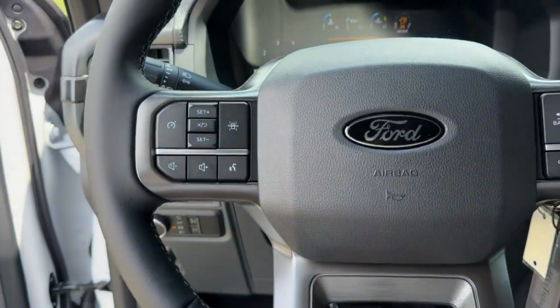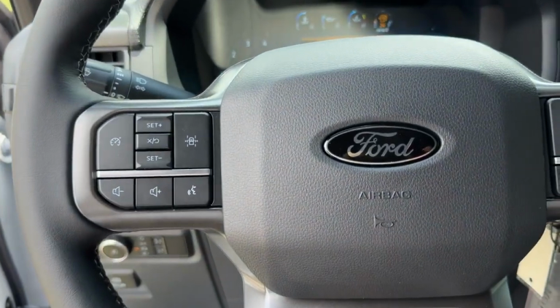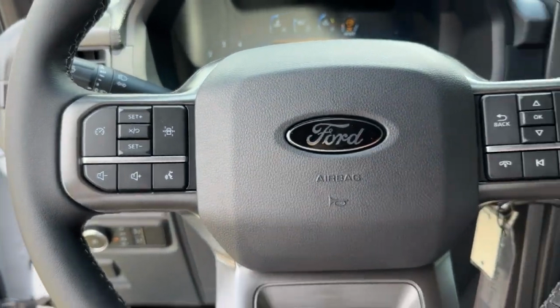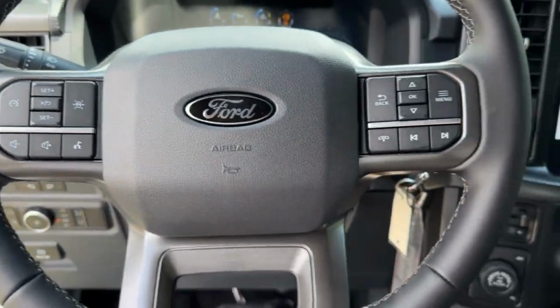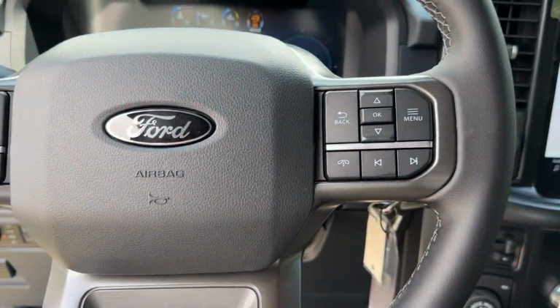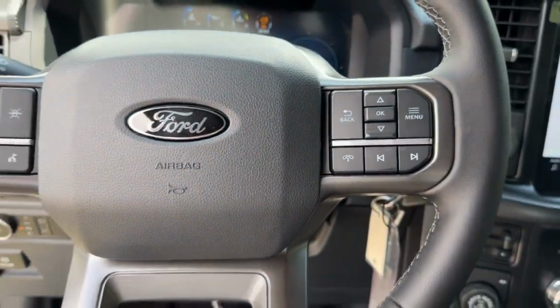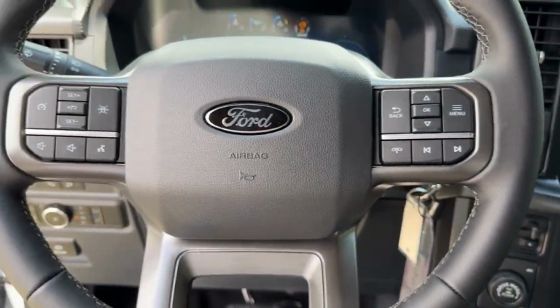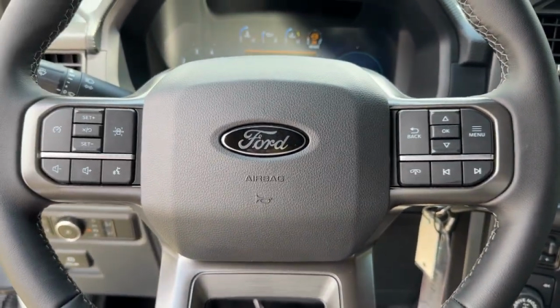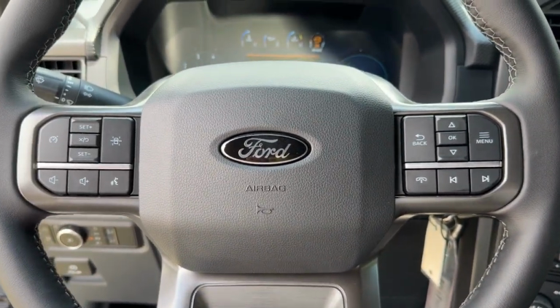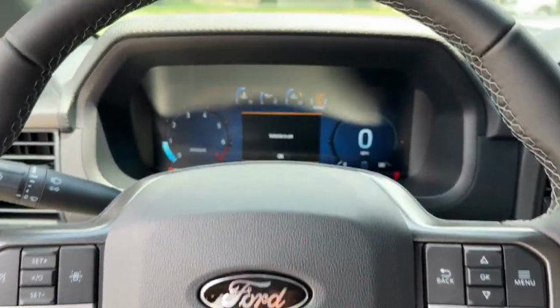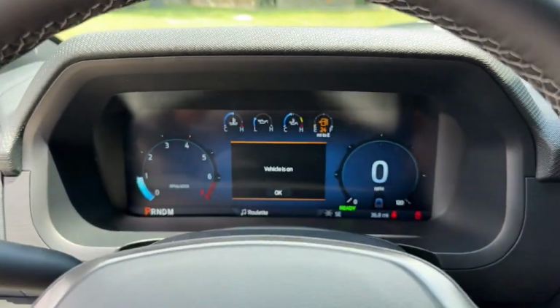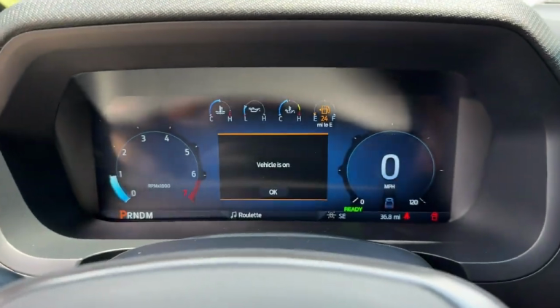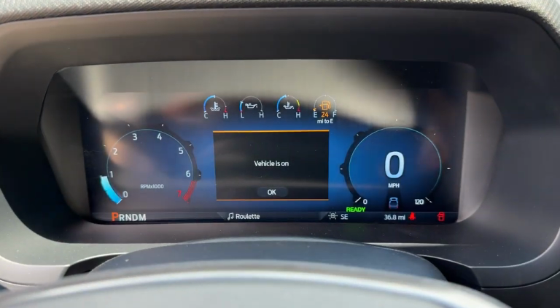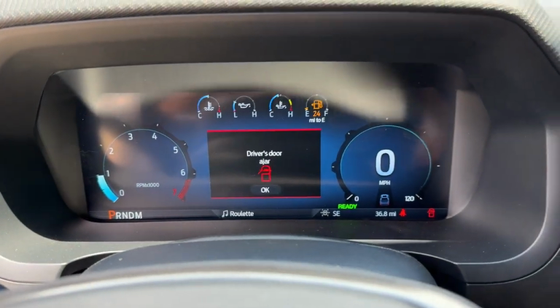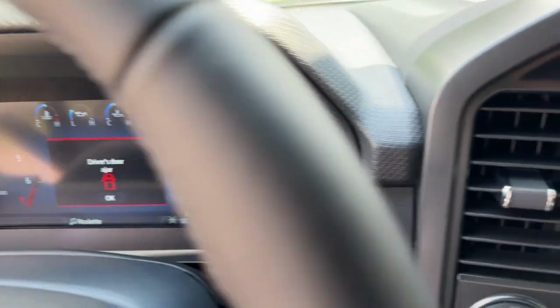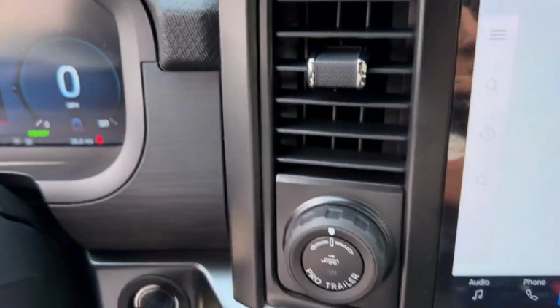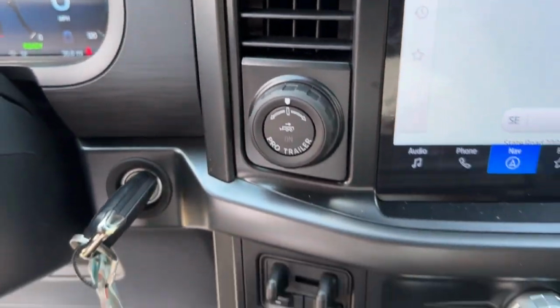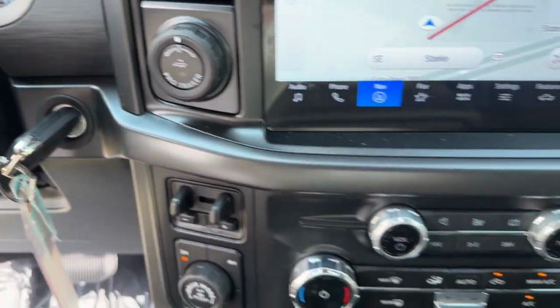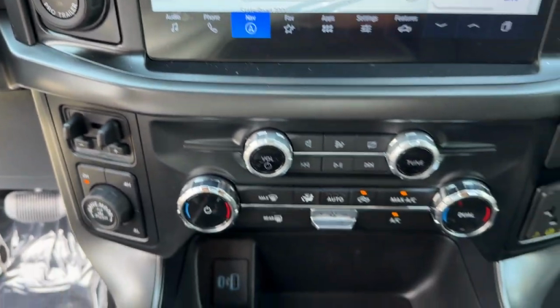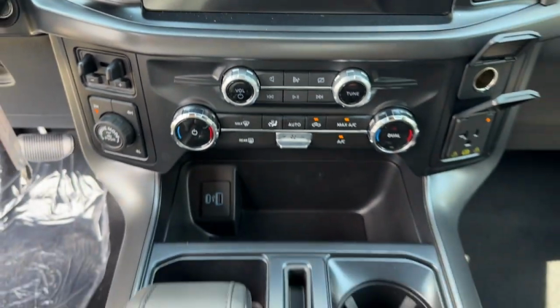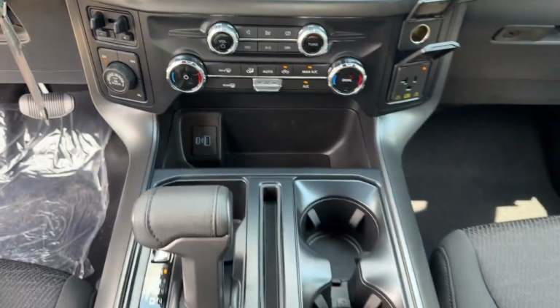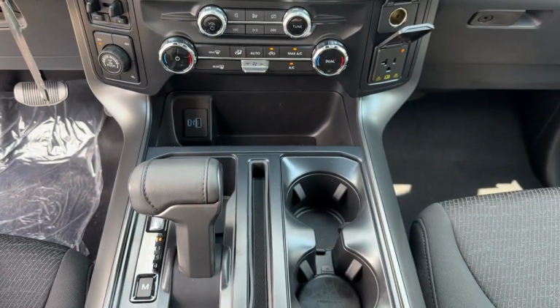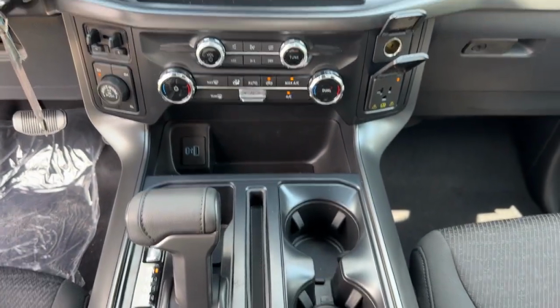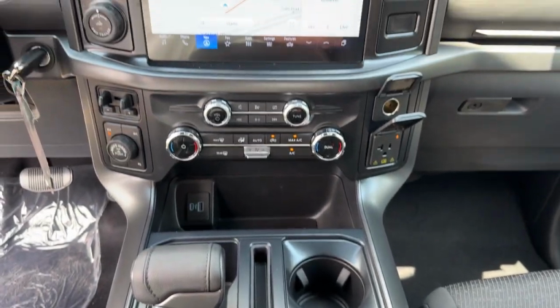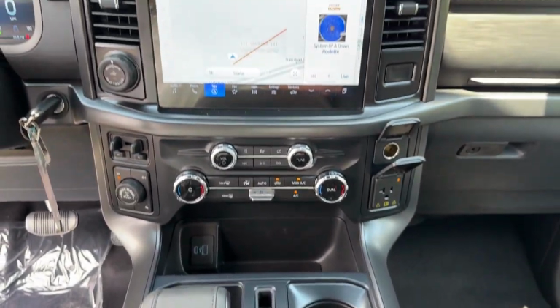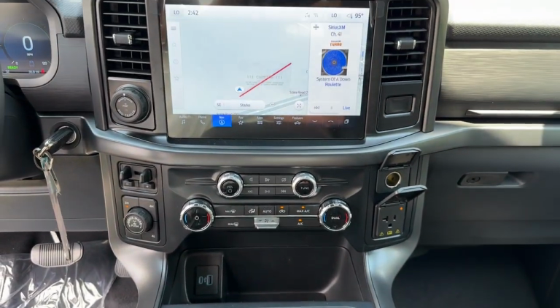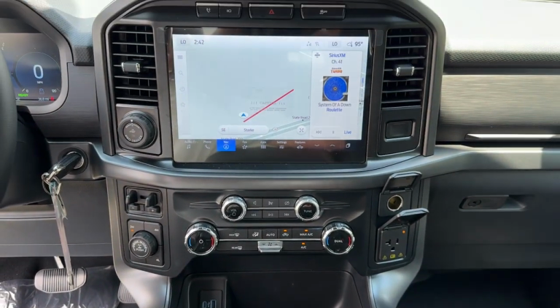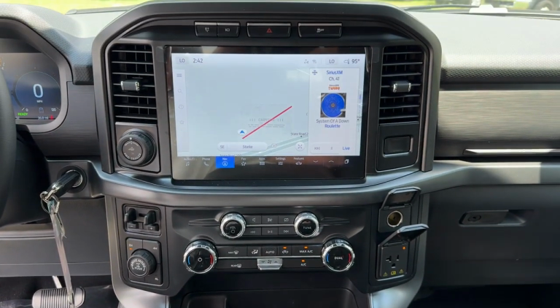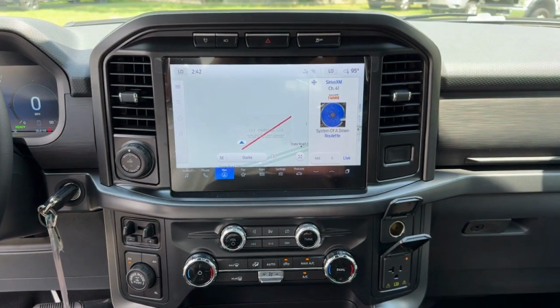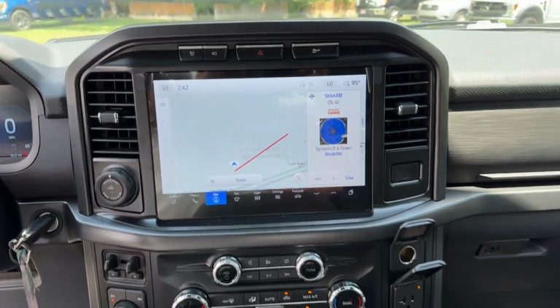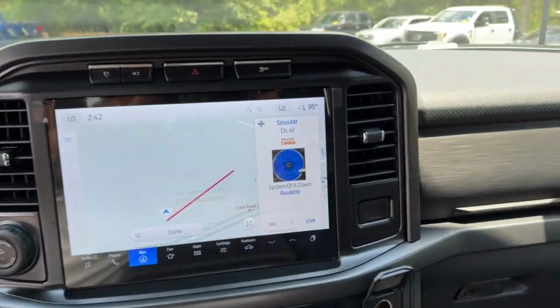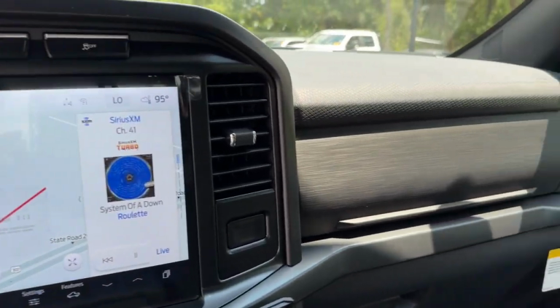Navigation system, keyless entry, backup camera, heated mirrors, bed liner, fog lamps, satellite radio, power driver seat, dual zone AC, trailer hitch.